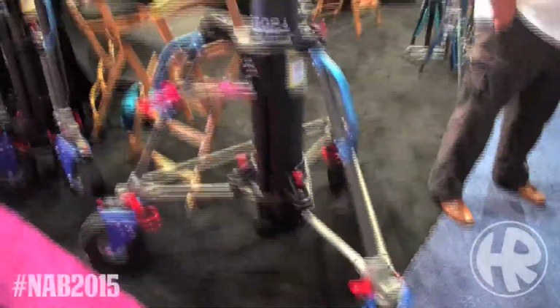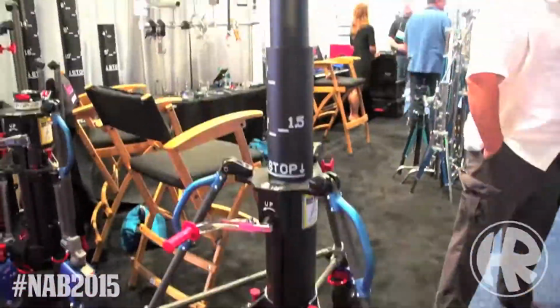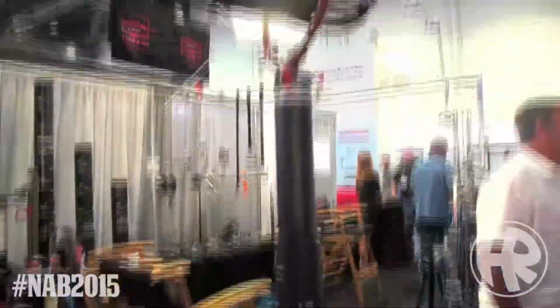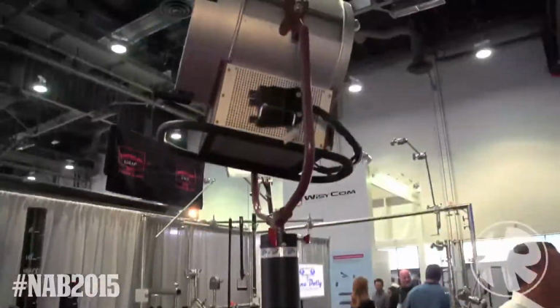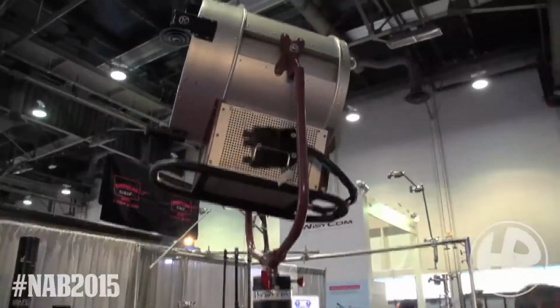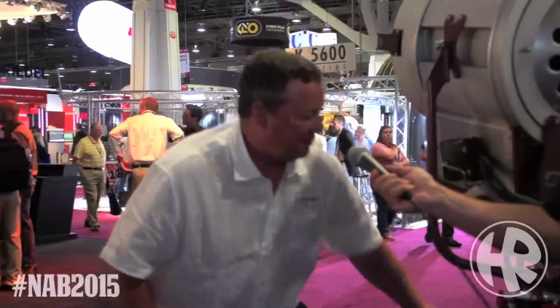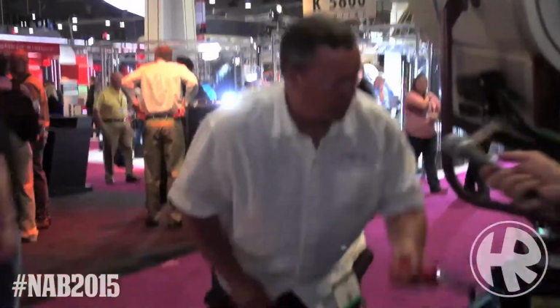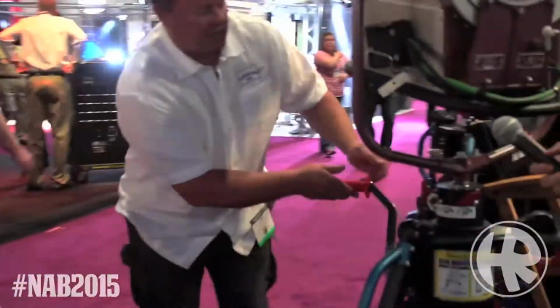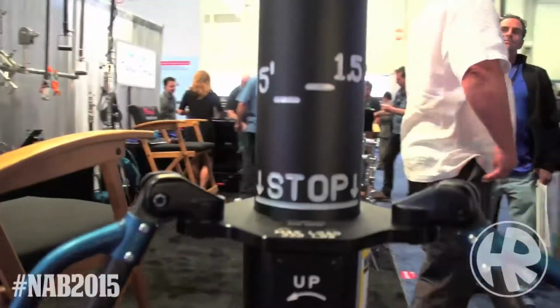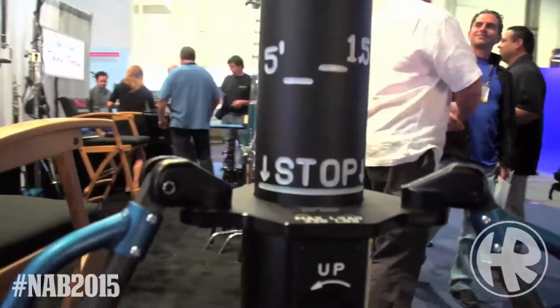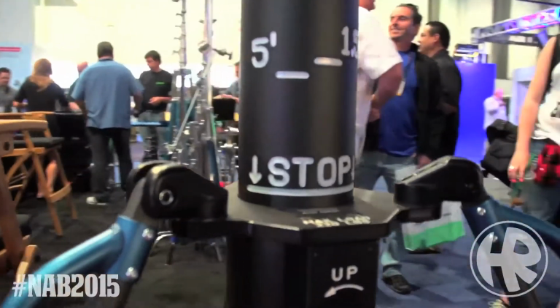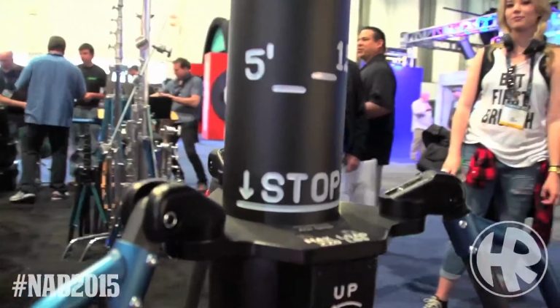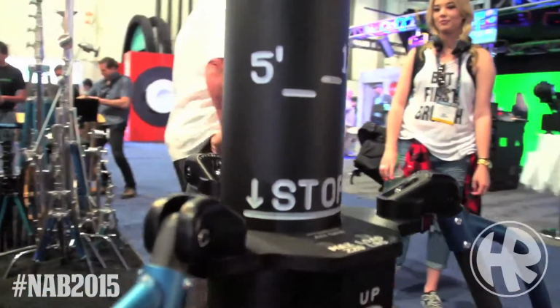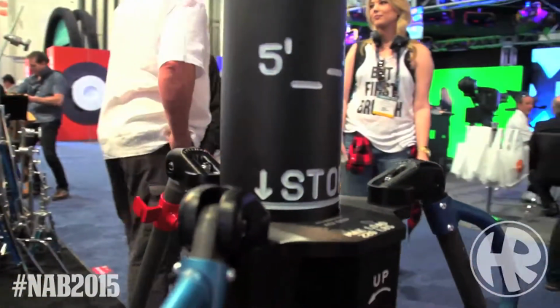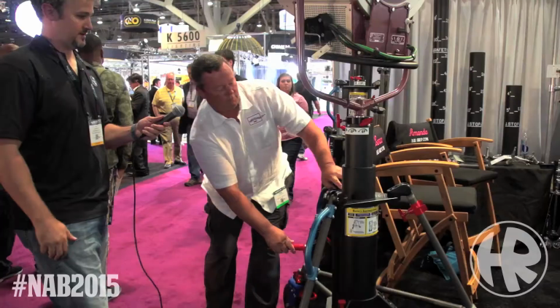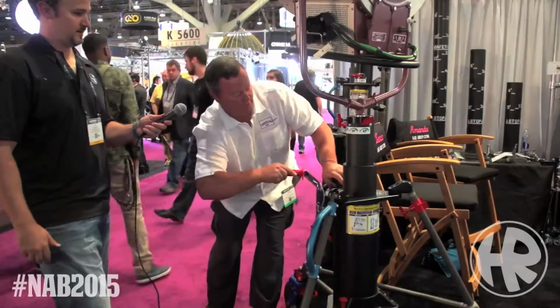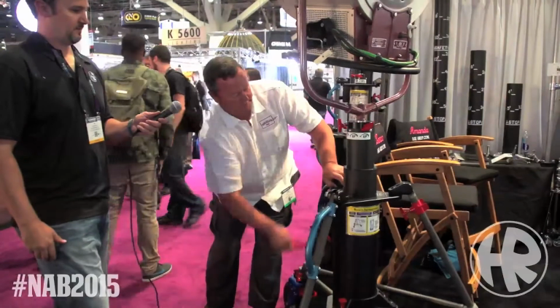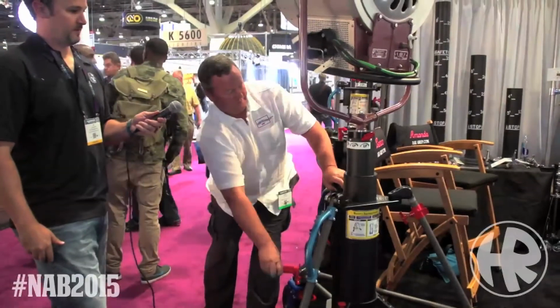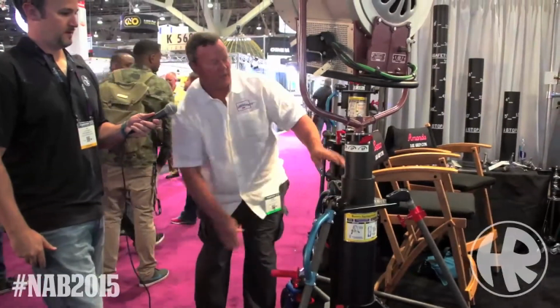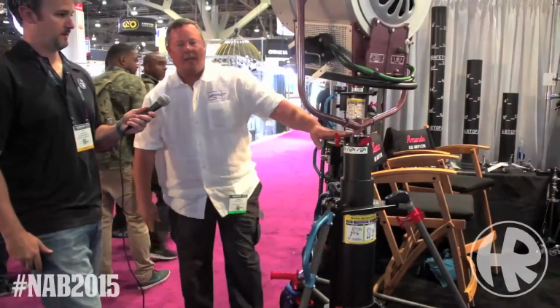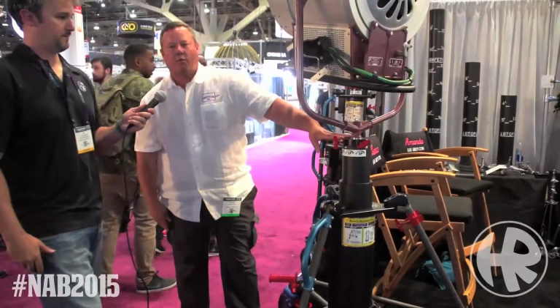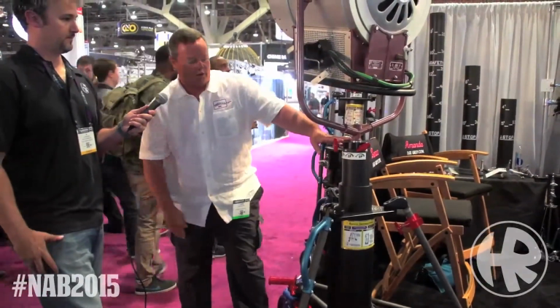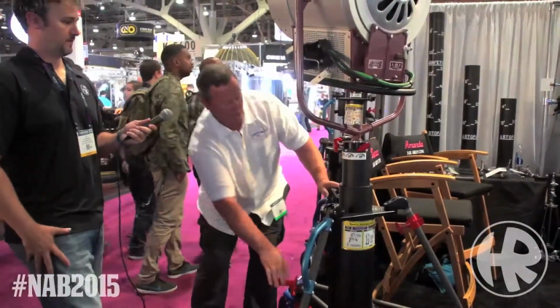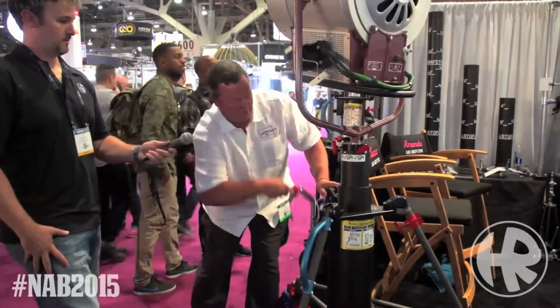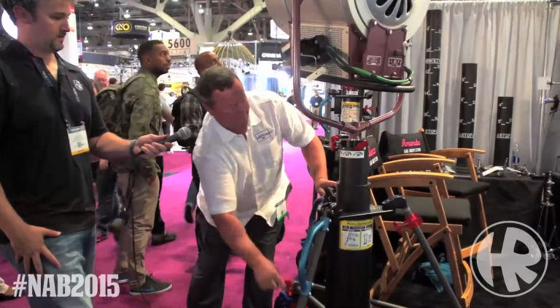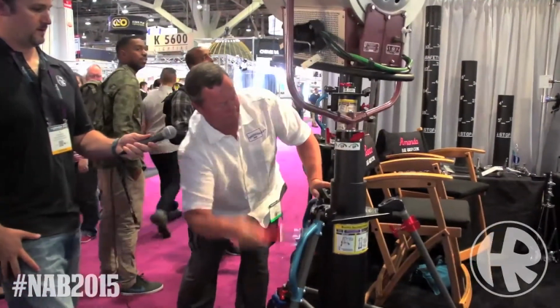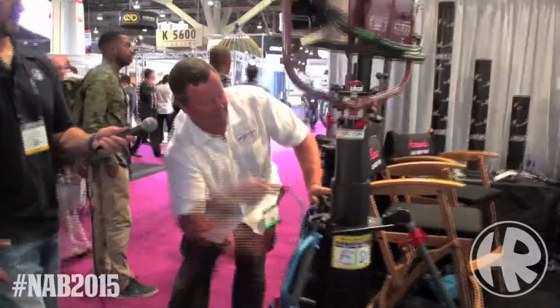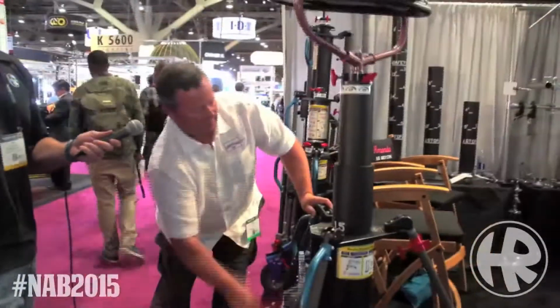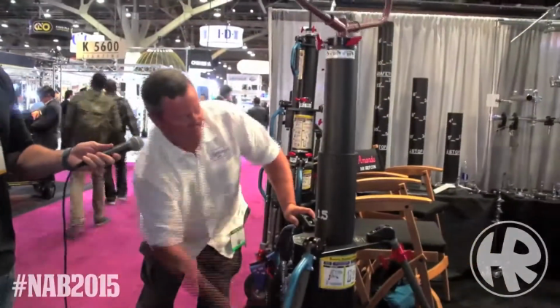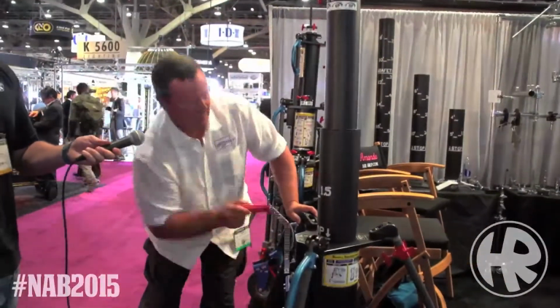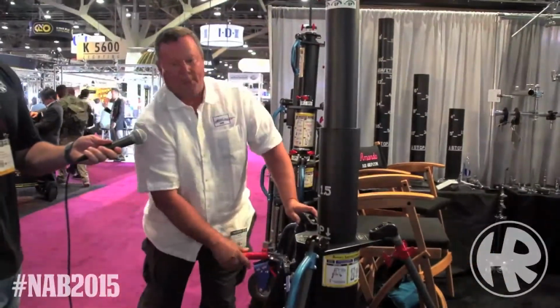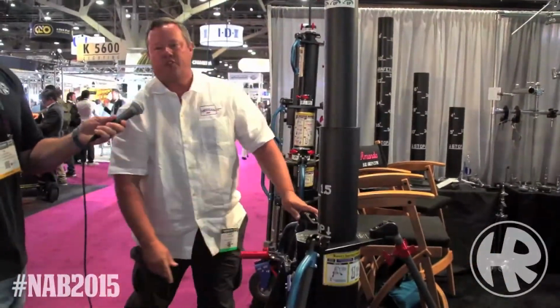What we like about the Boas is the fact that when you crank this up, it has markings on the stand. If this is at four foot, your head is at four foot, and it goes all the way up and then stops at six foot.